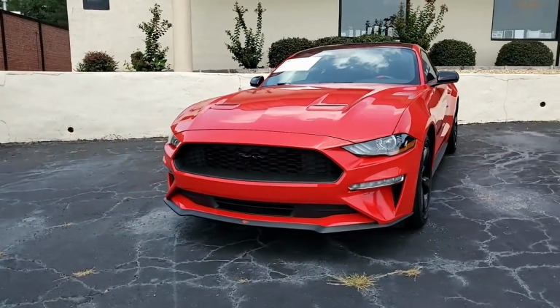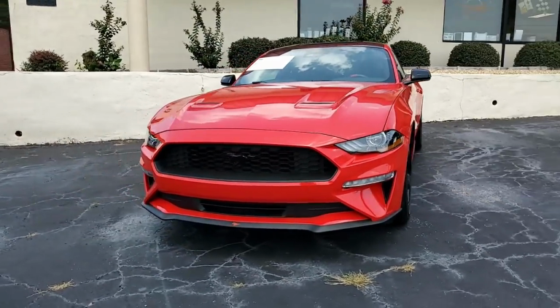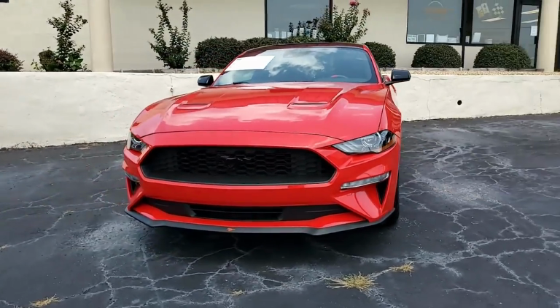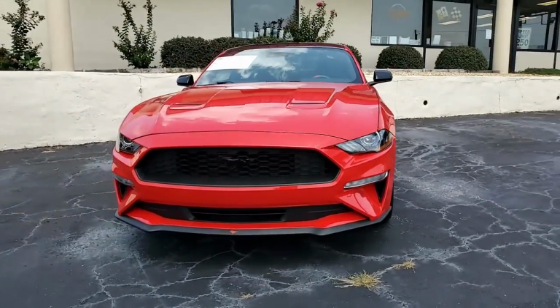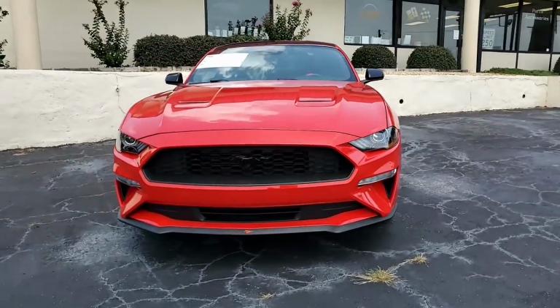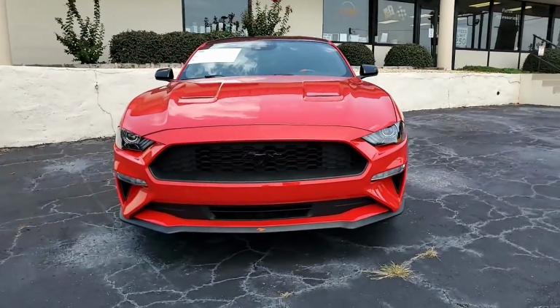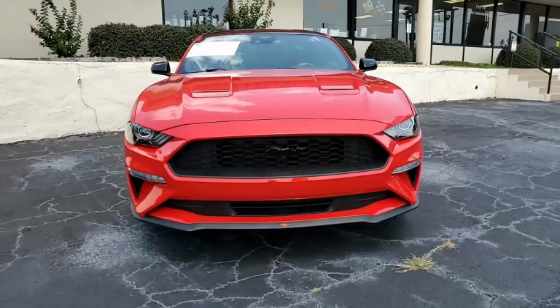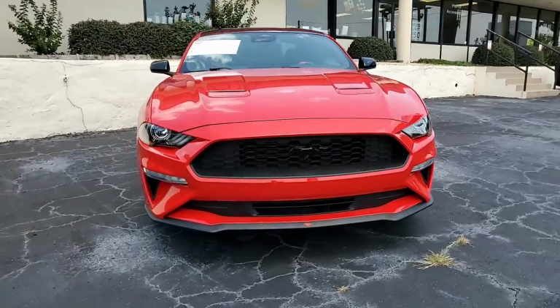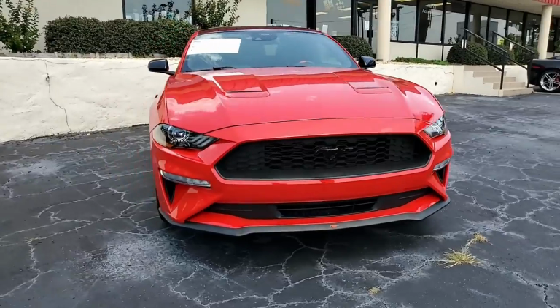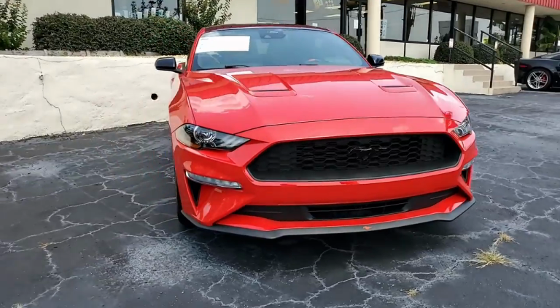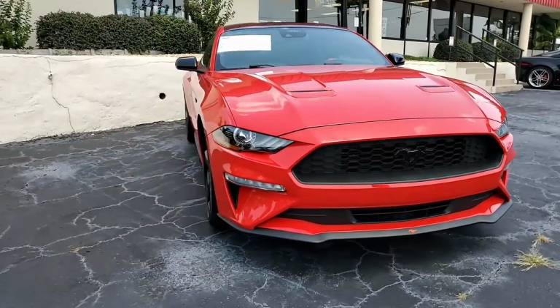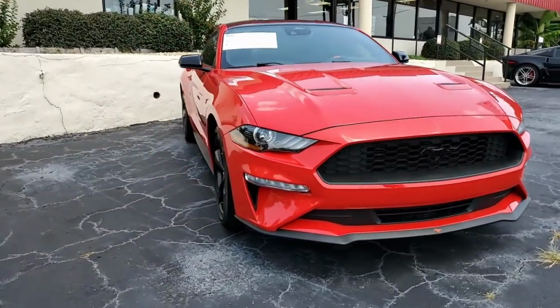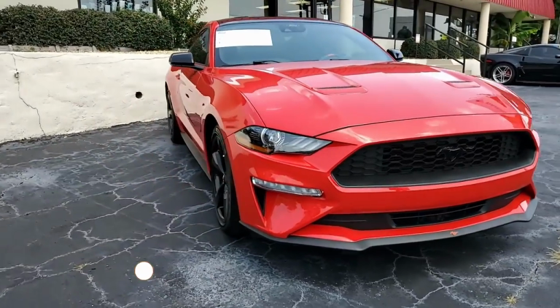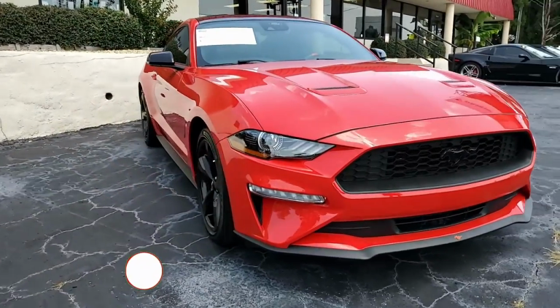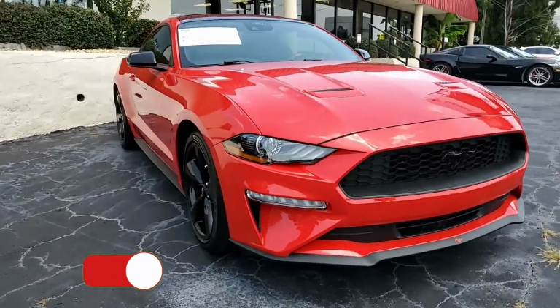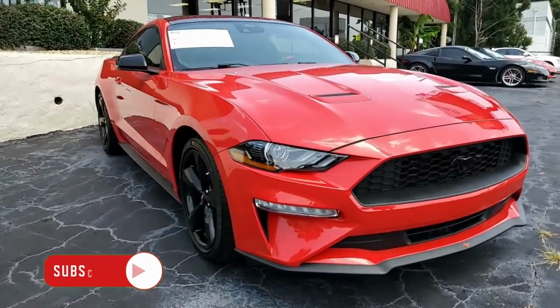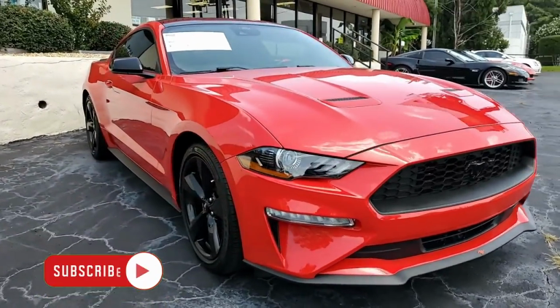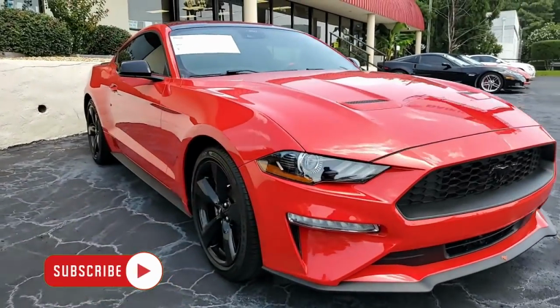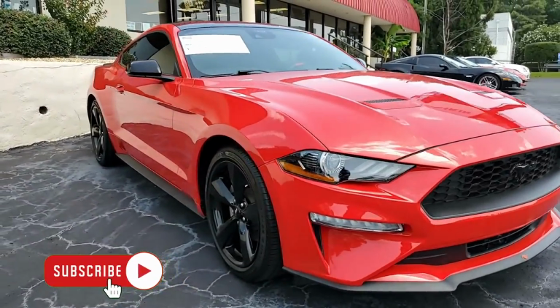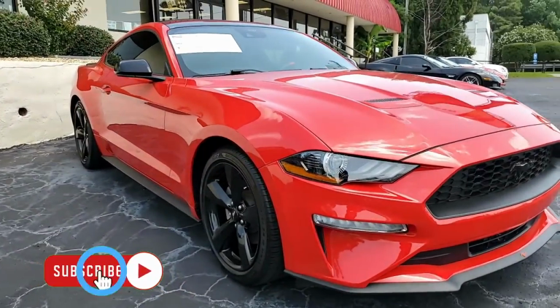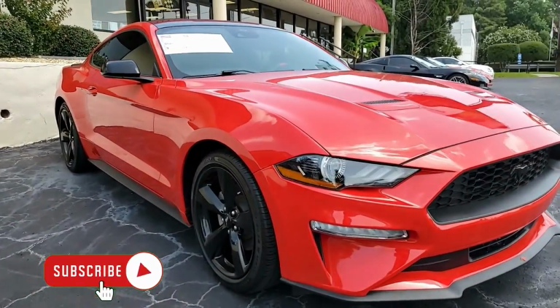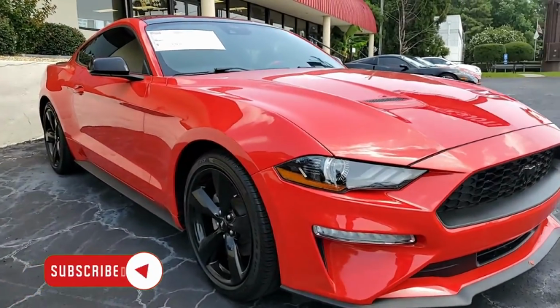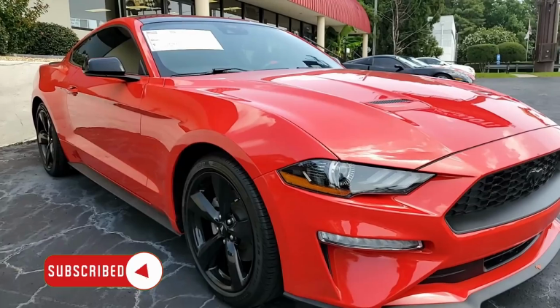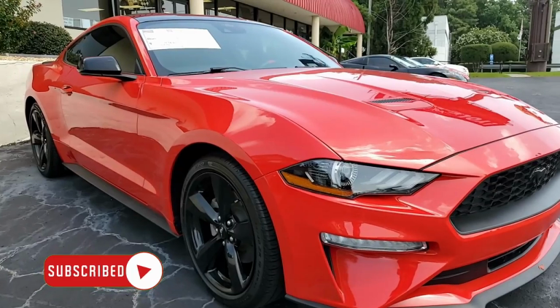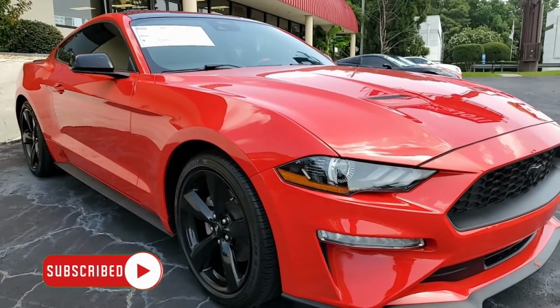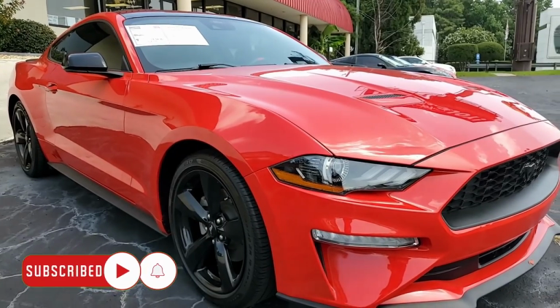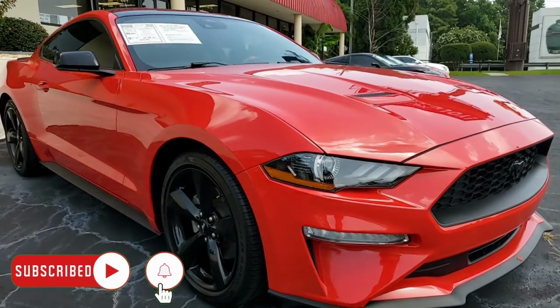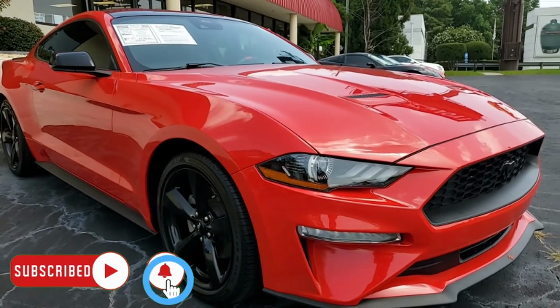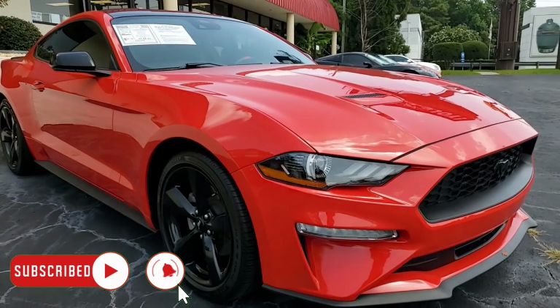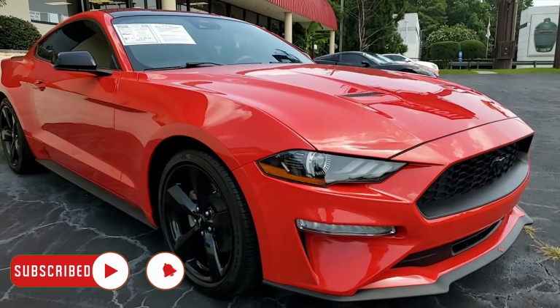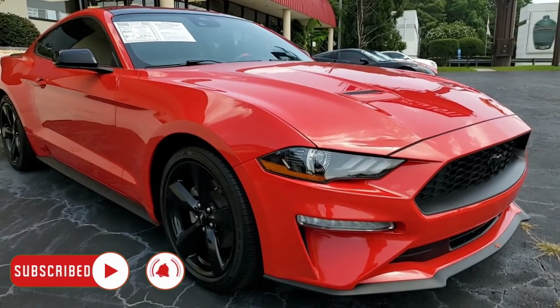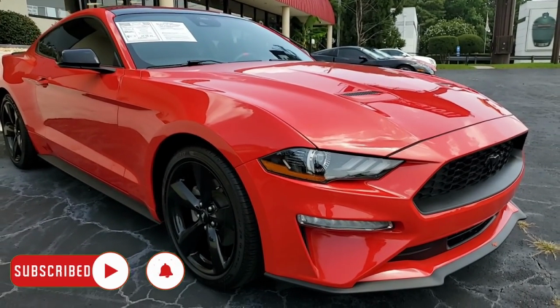Race red on the exterior, ebony cloth interior, and under the hood, 310 horsepower, 2.3-liter inline-four engine. This car has a six-speed manual transmission.